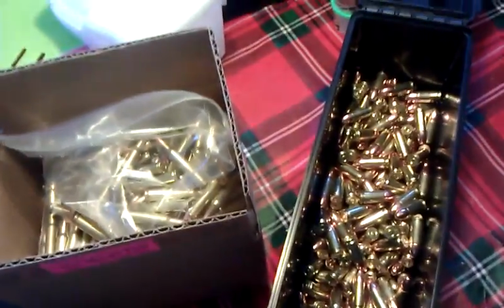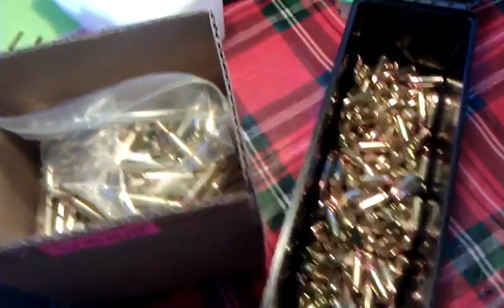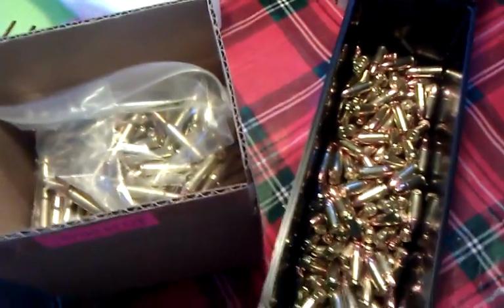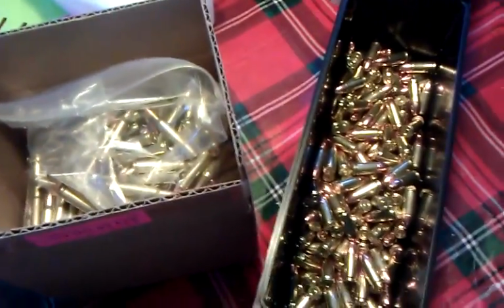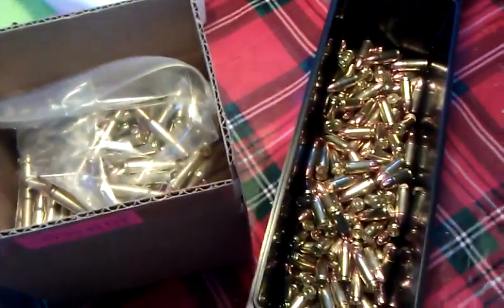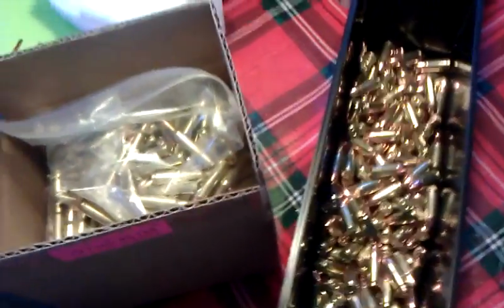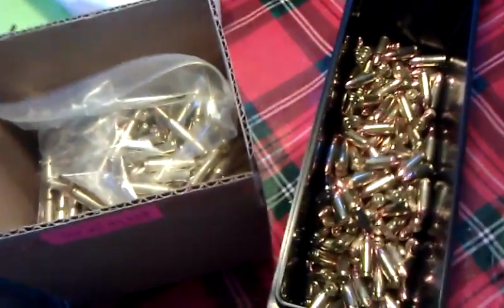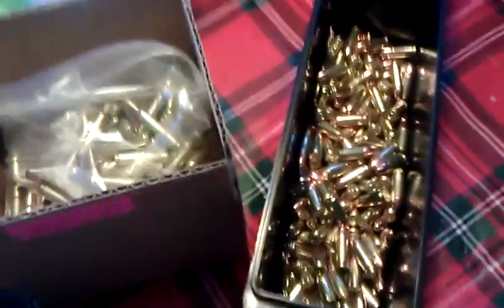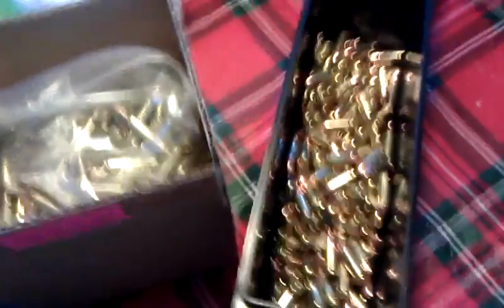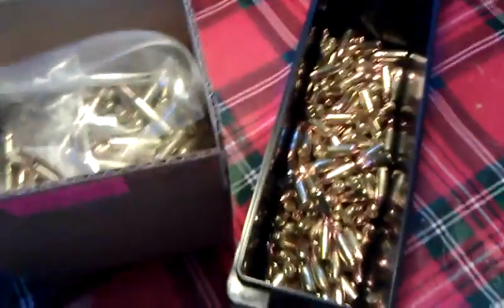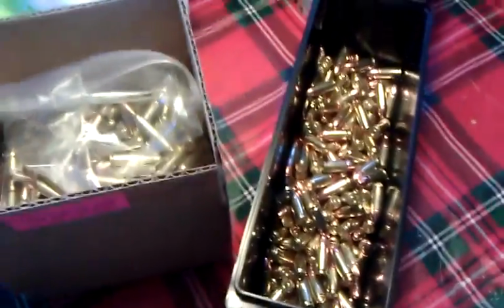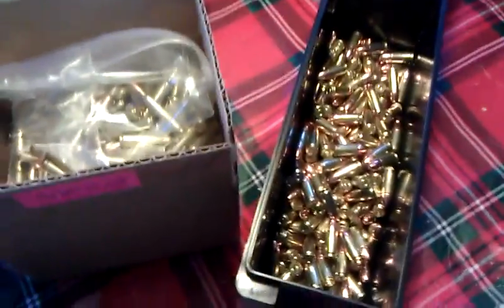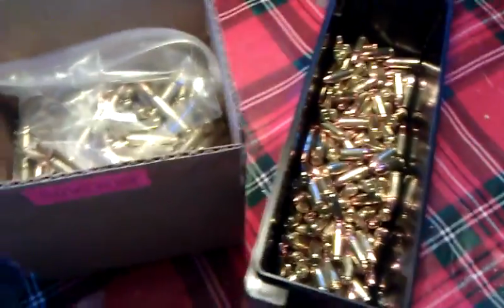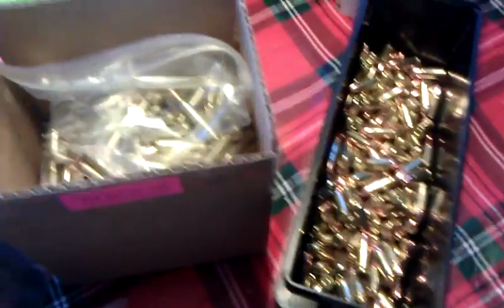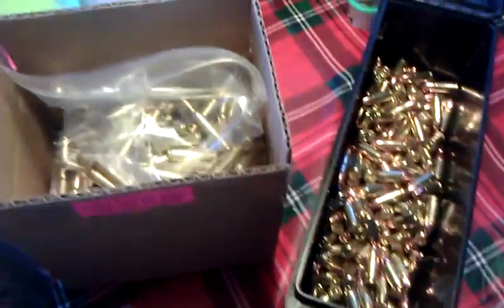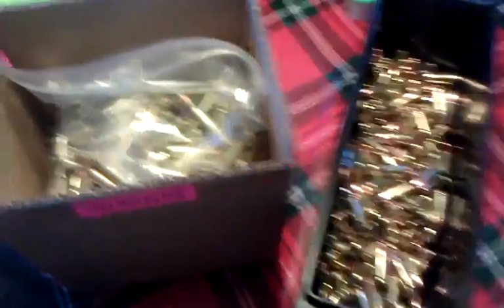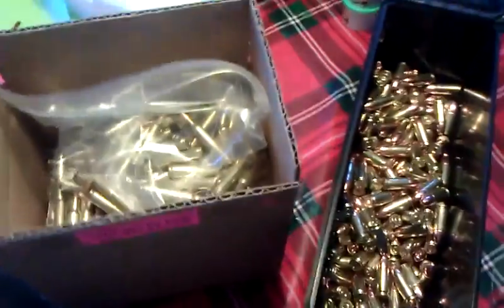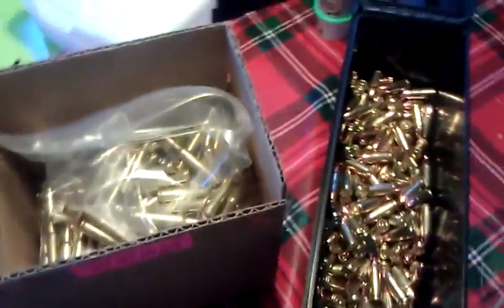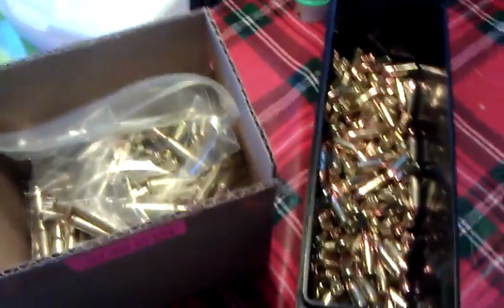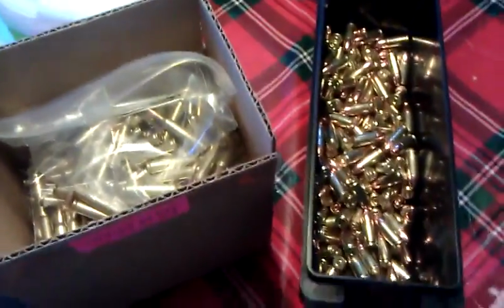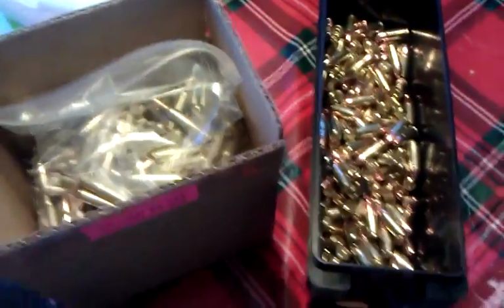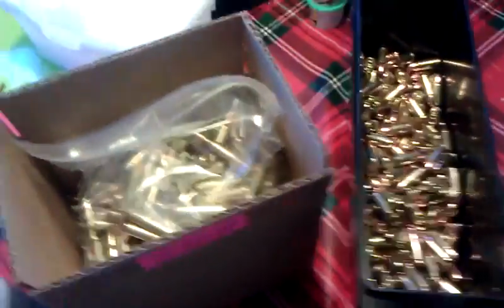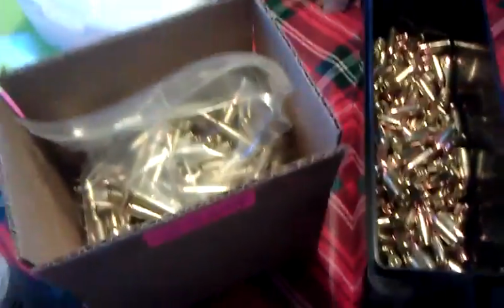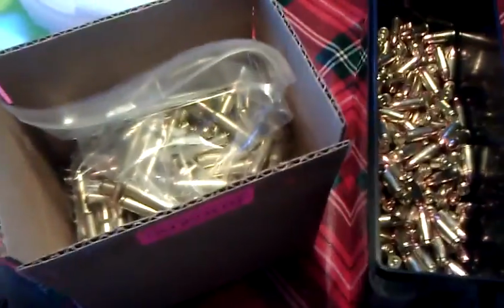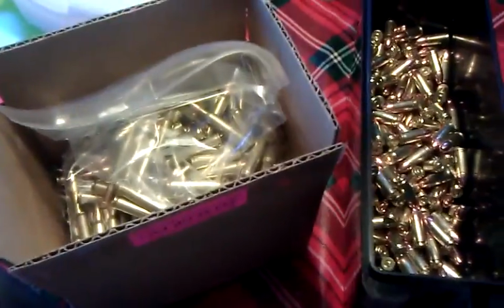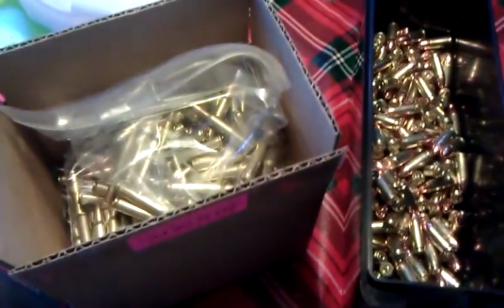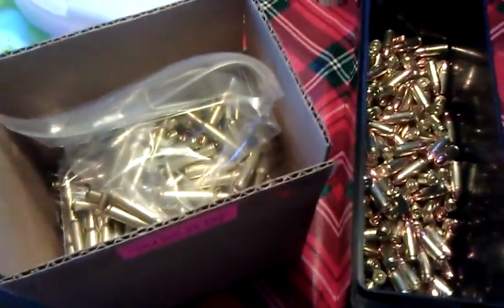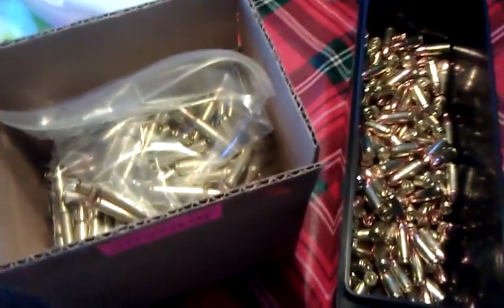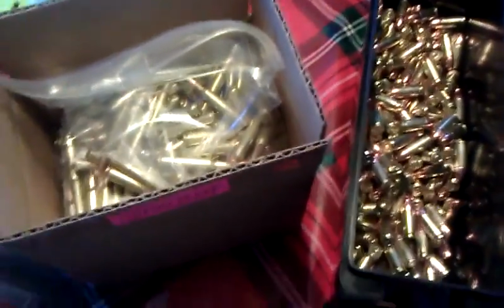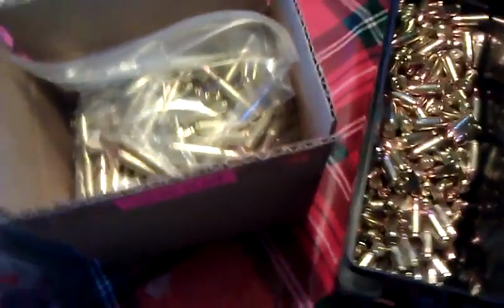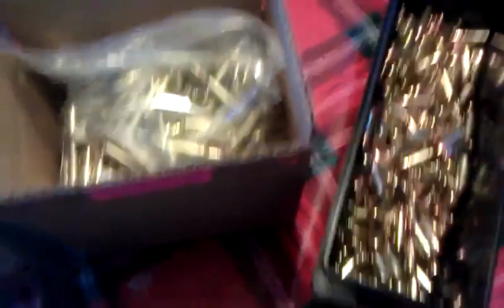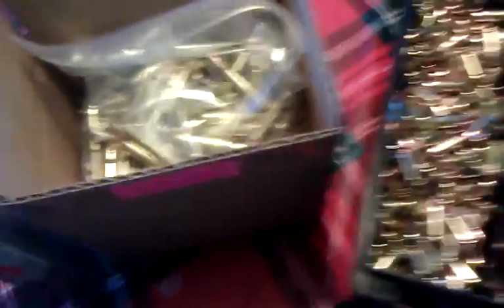Hi, this is Gunnut226 here. I just got home from the gun show and I thought I'd share a little bit of what I got. Gun show goodies.